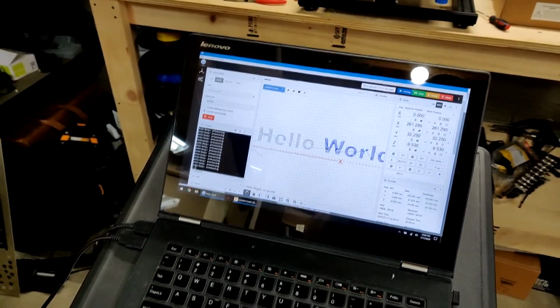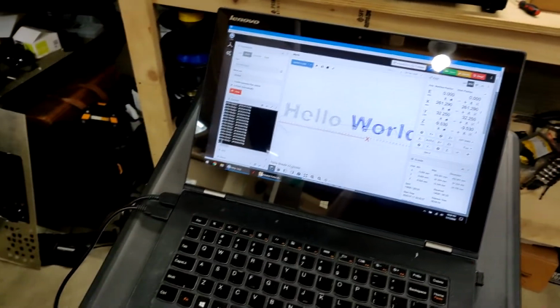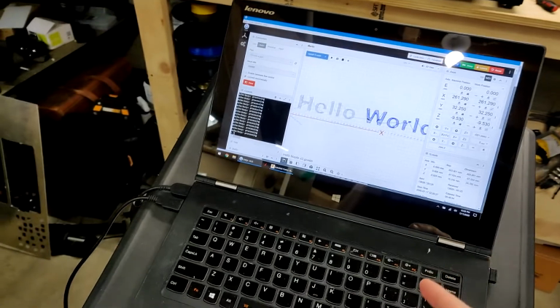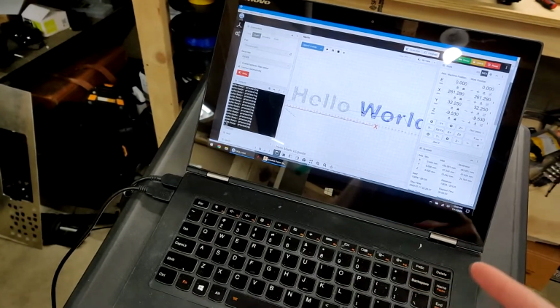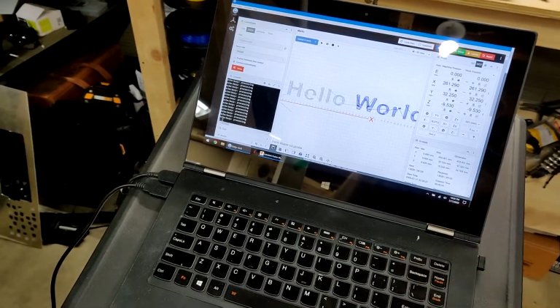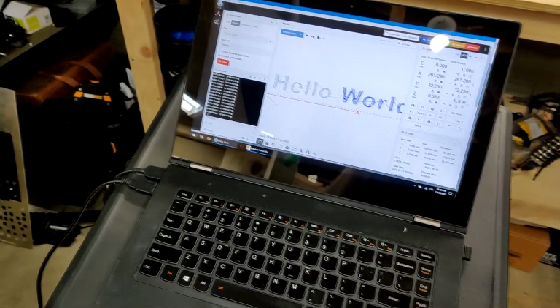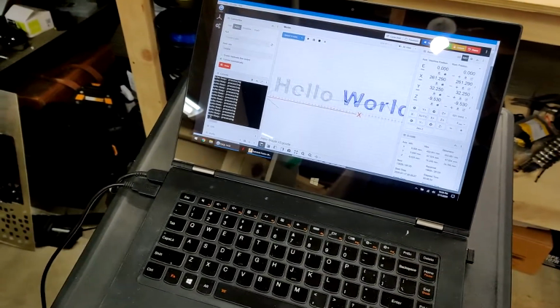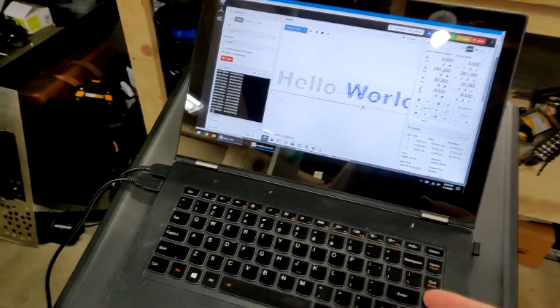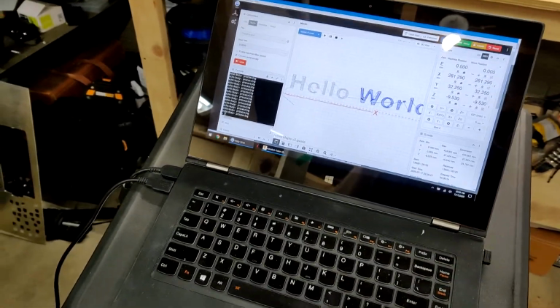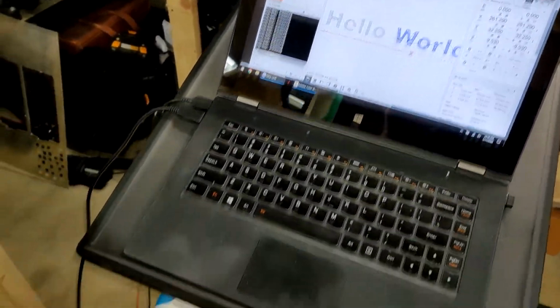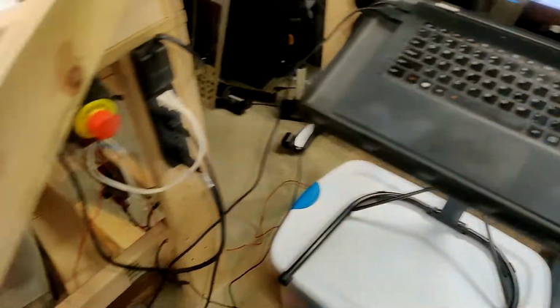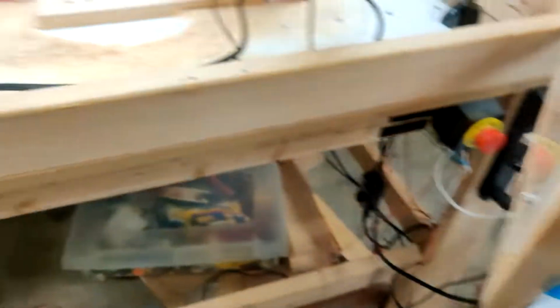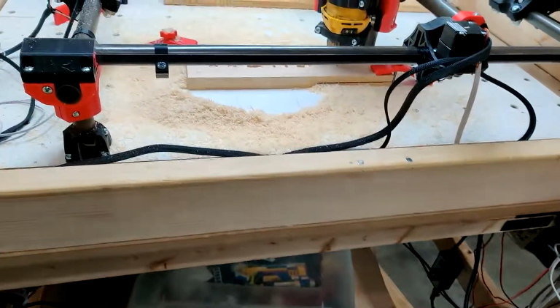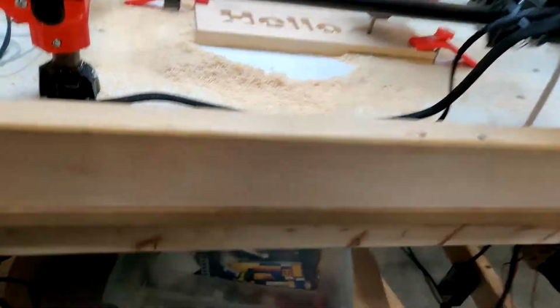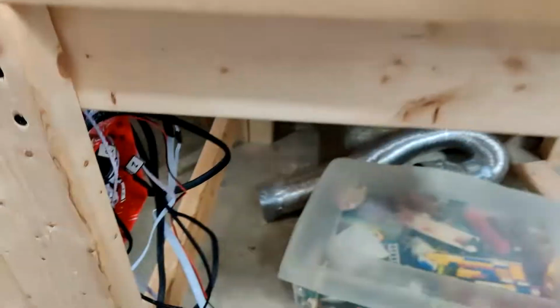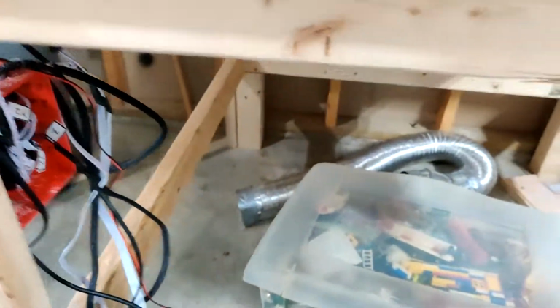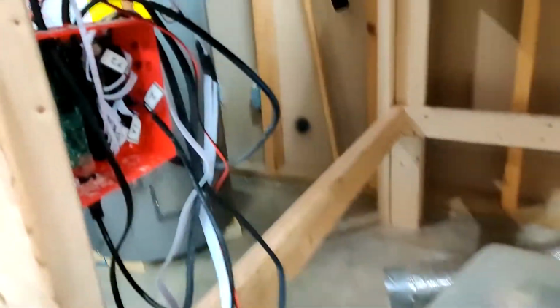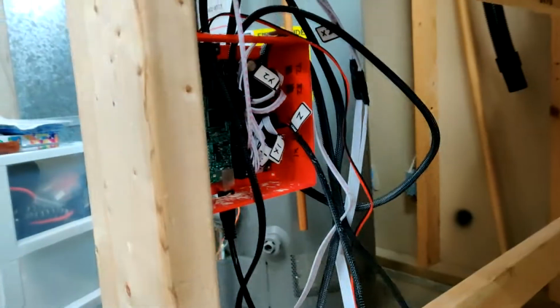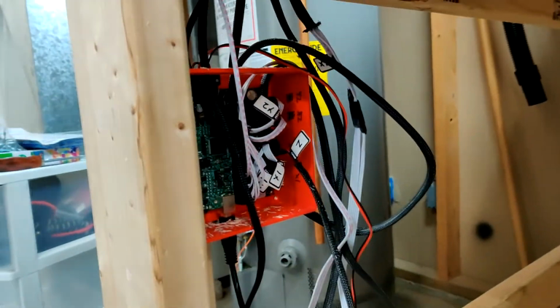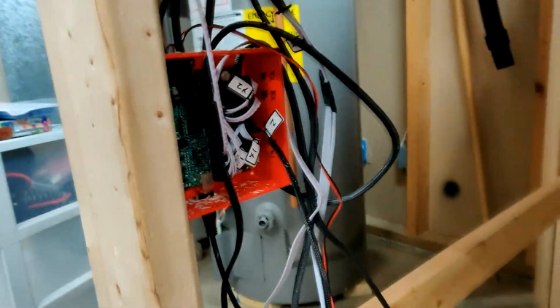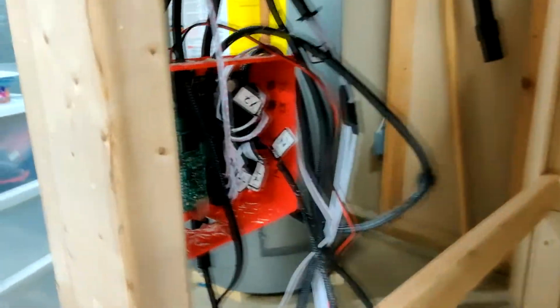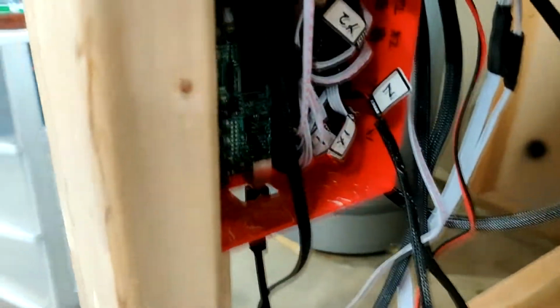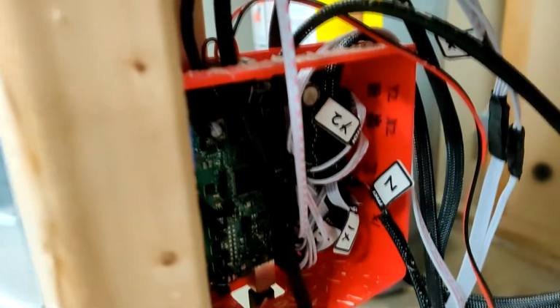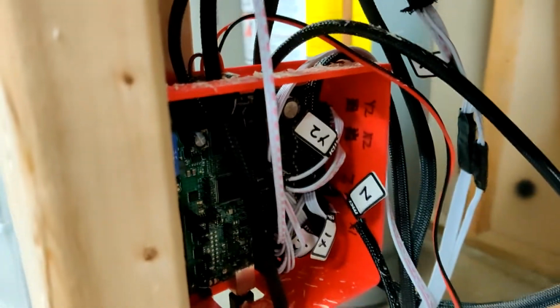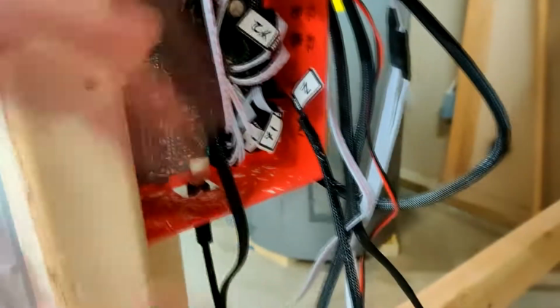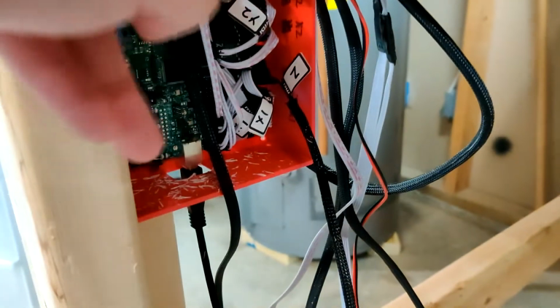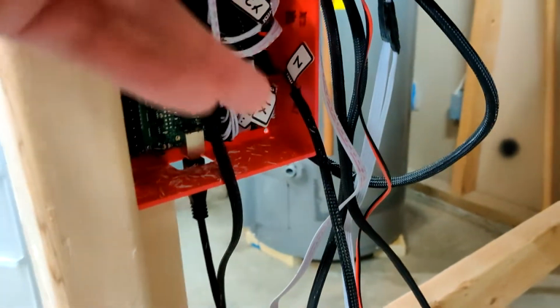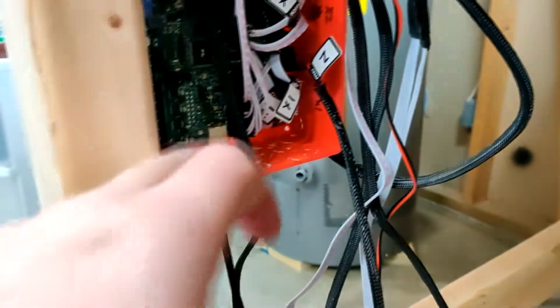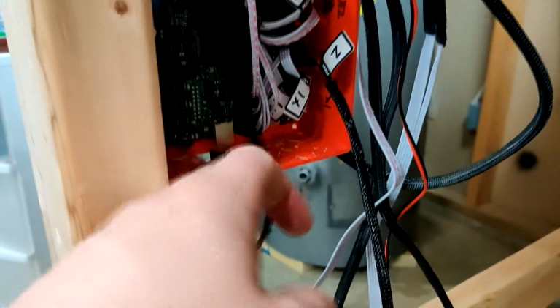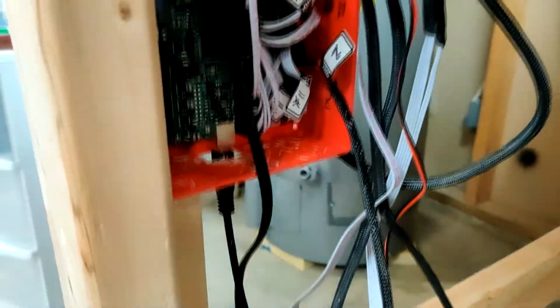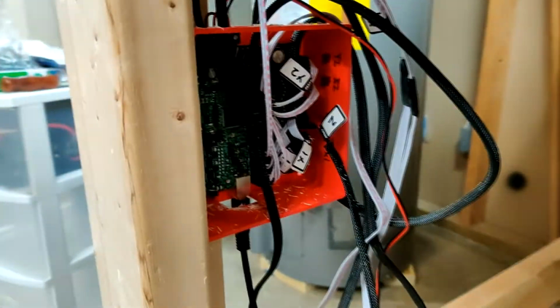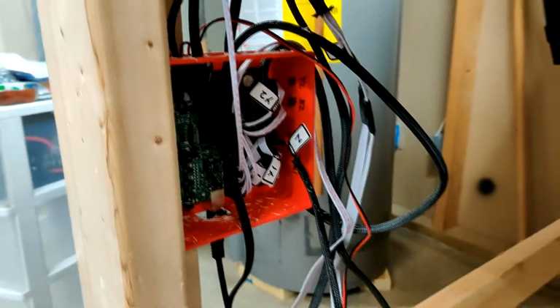I'm using Fusion to generate the G-code, throwing that into CNCJS, and then sending that over to the RAMPS board. Did some wiring. We've got some more dust collection to do, but we'll get that figured out.